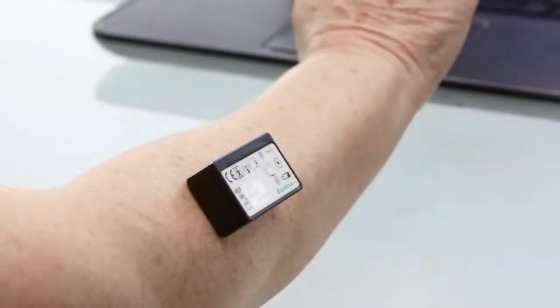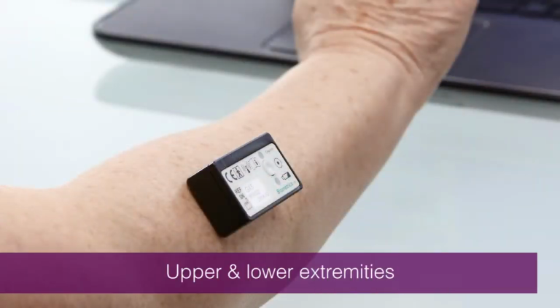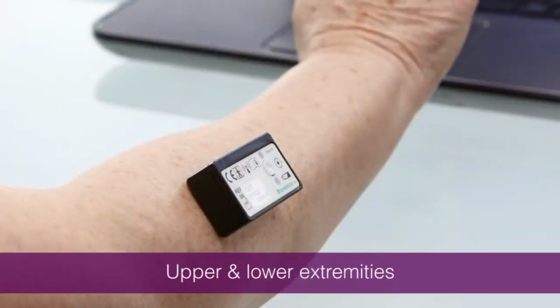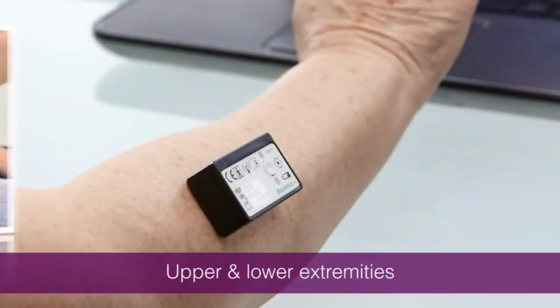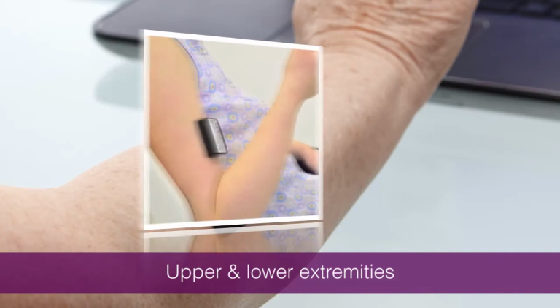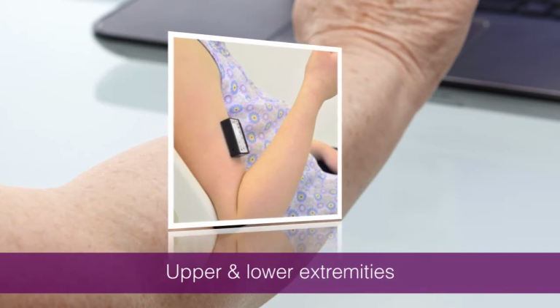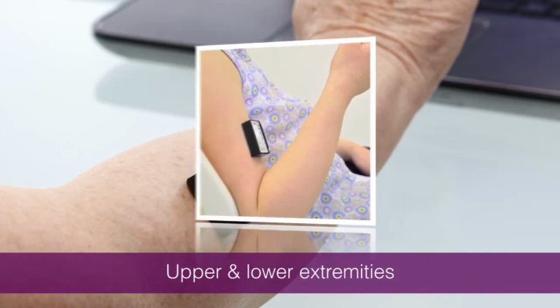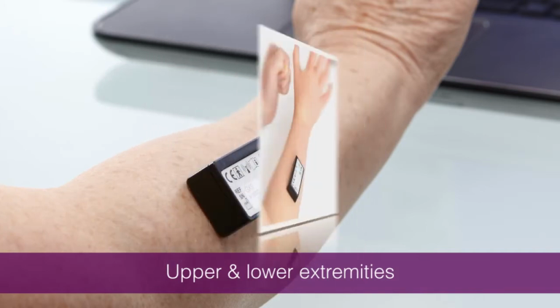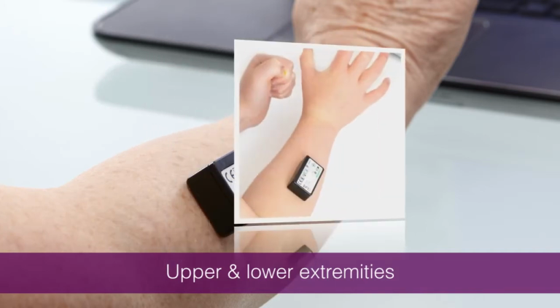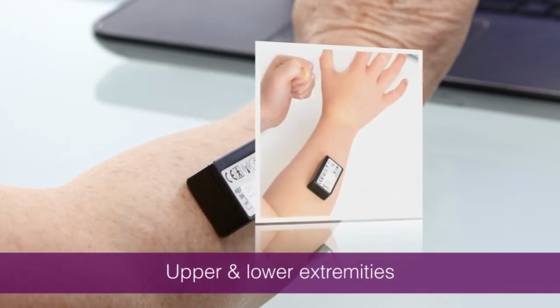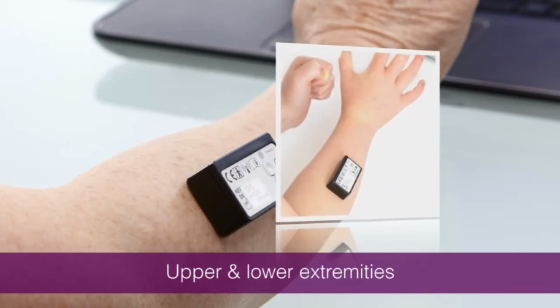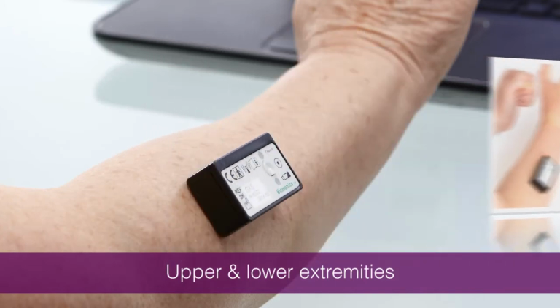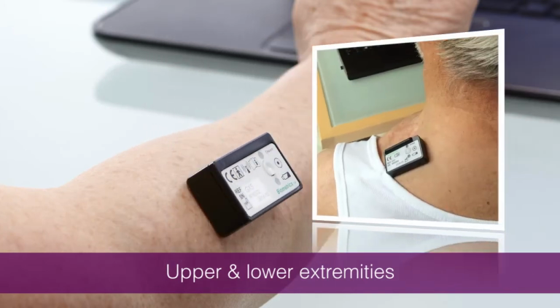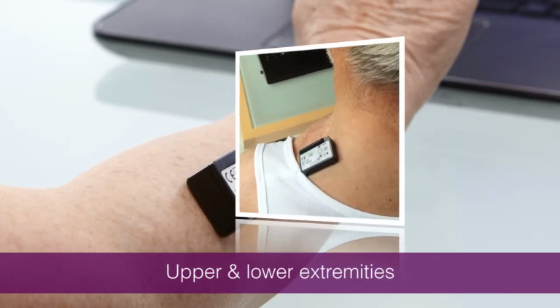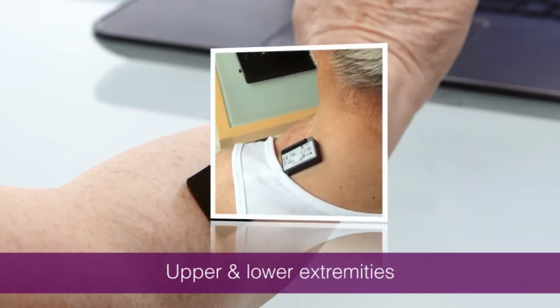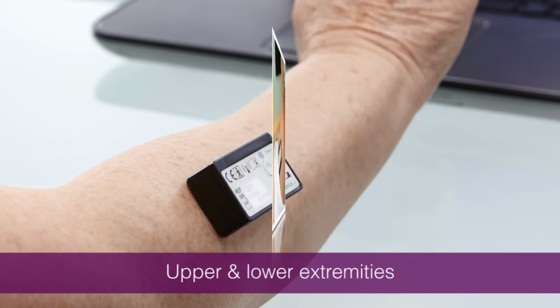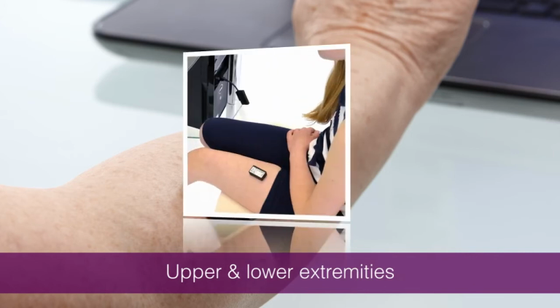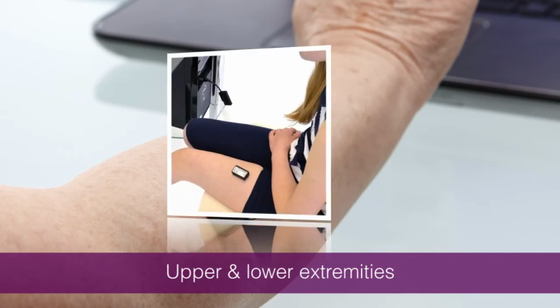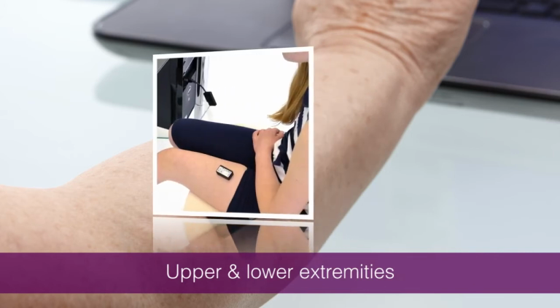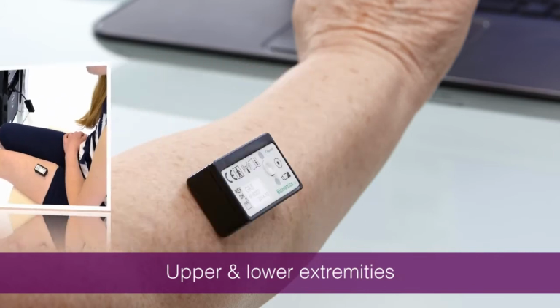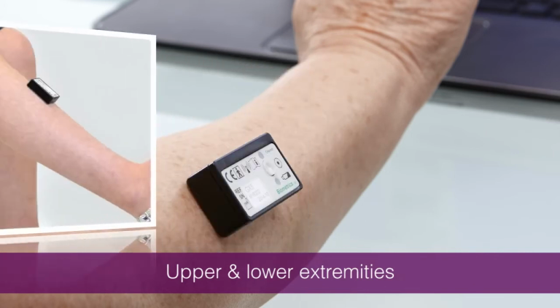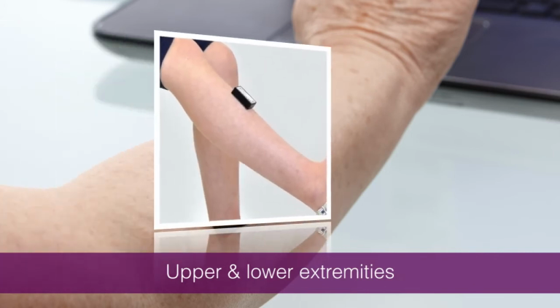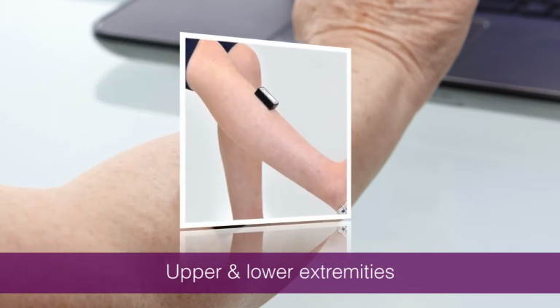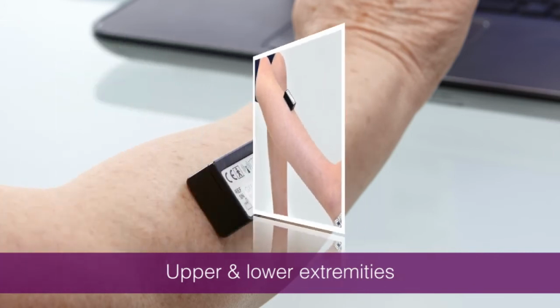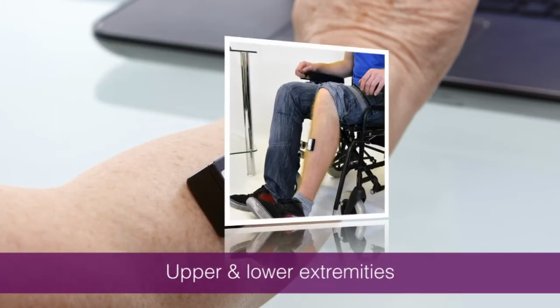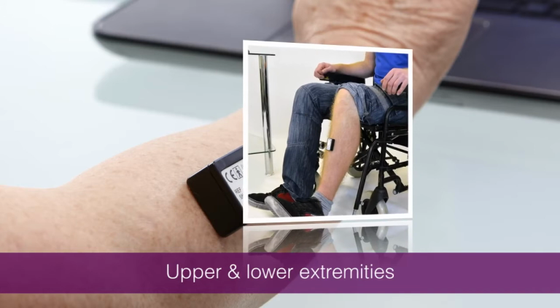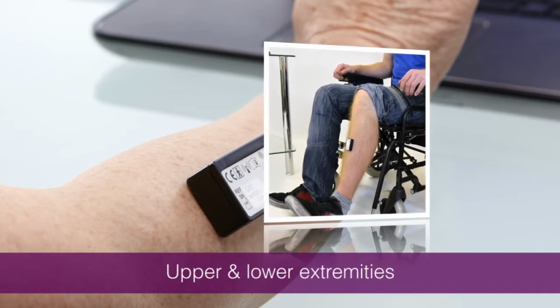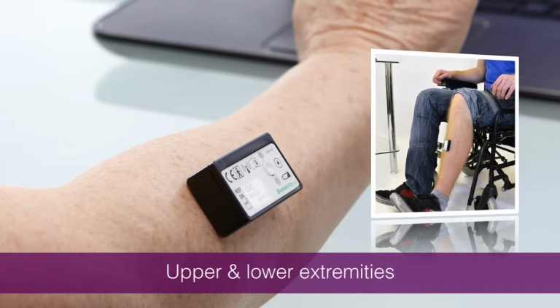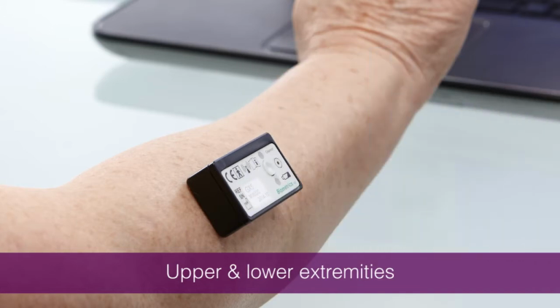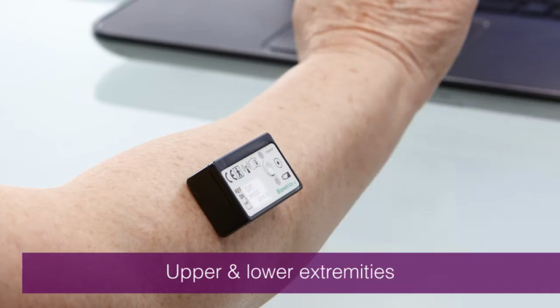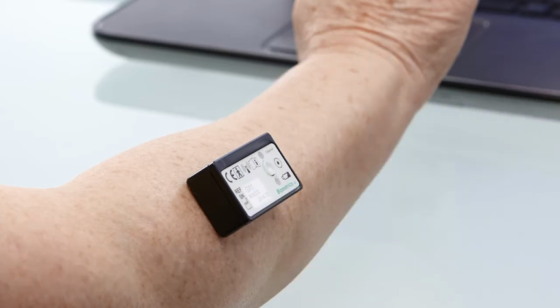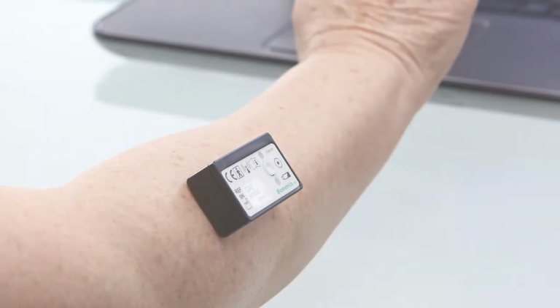MyoX is ideal for wrist and elbow exercise, focused exercise on the shoulder musculature, knee and ankle exercise, and with certain facial muscles as in Bell's palsy. It is invaluable for hand therapy as well as stroke and neuro rehabilitation.